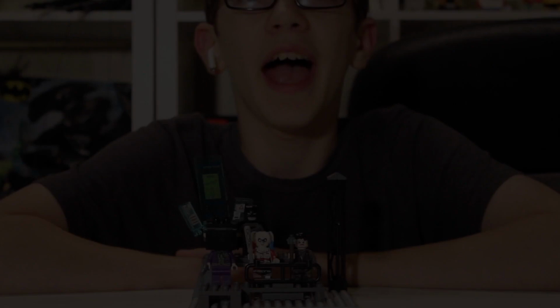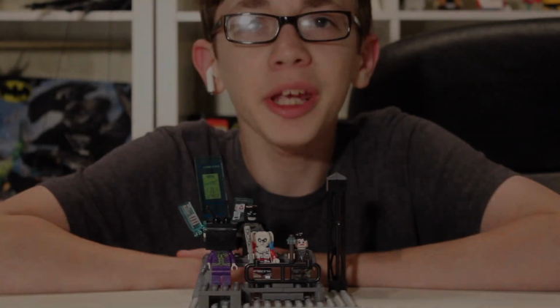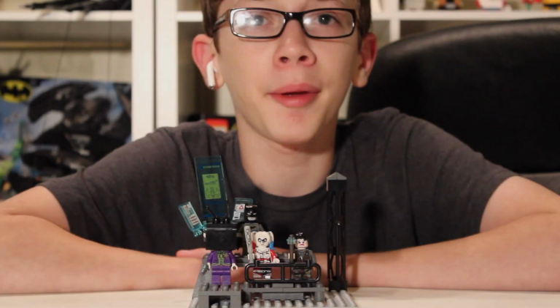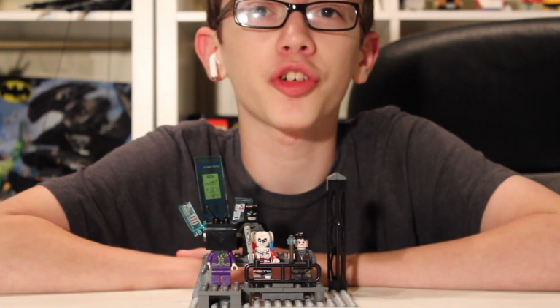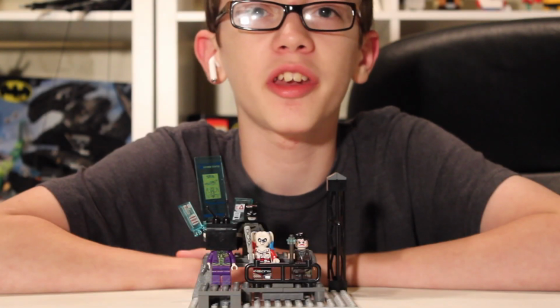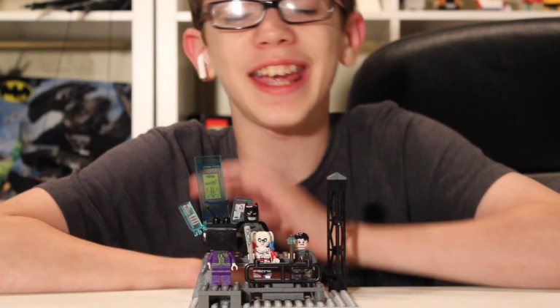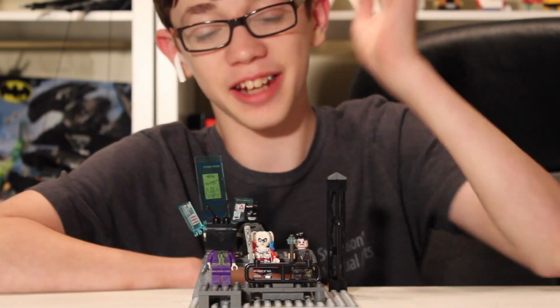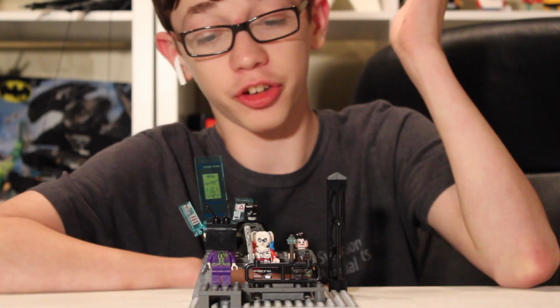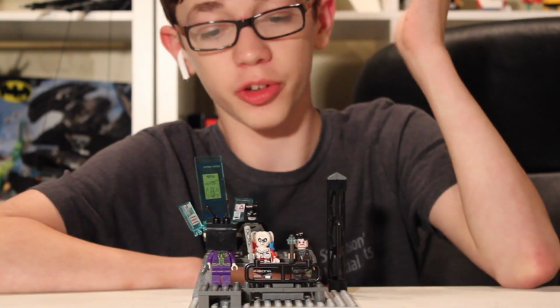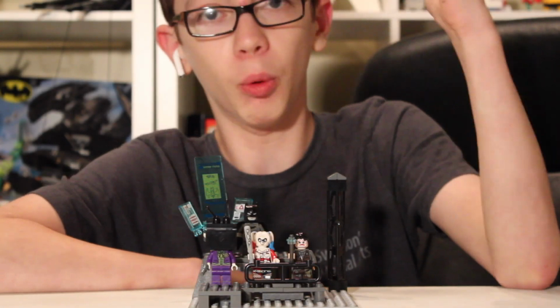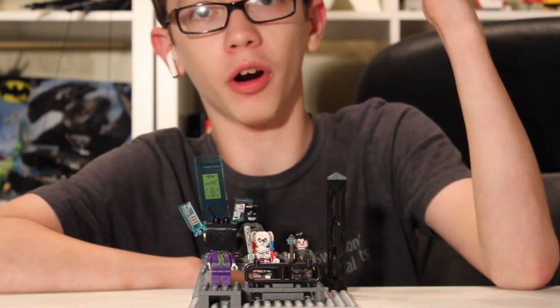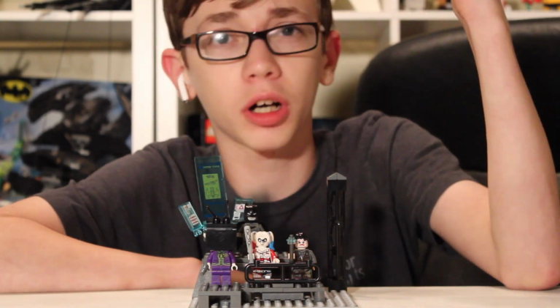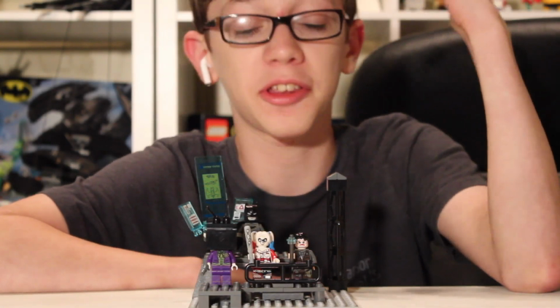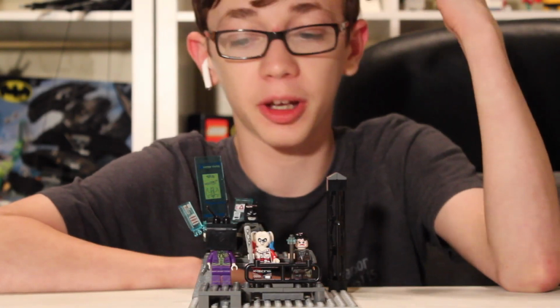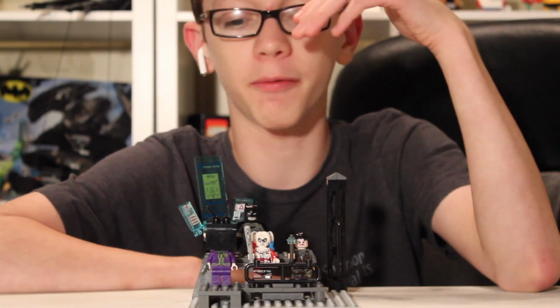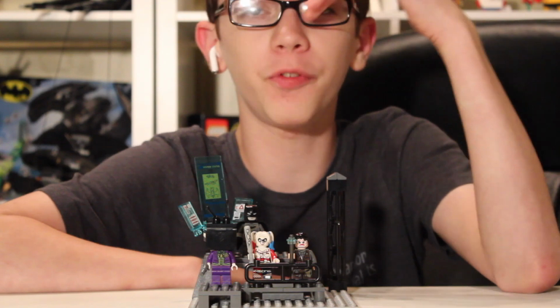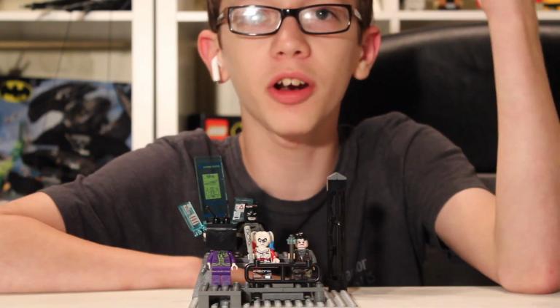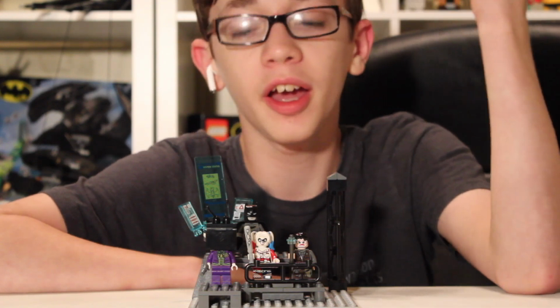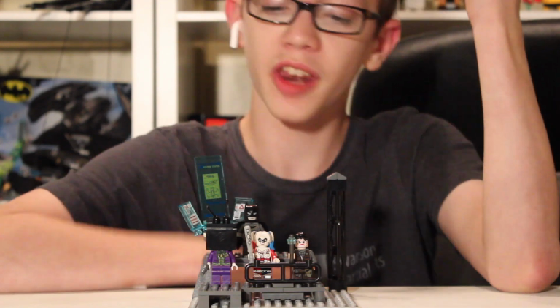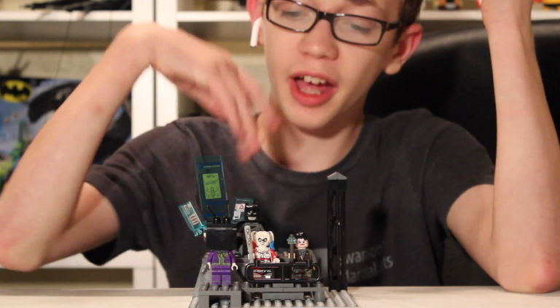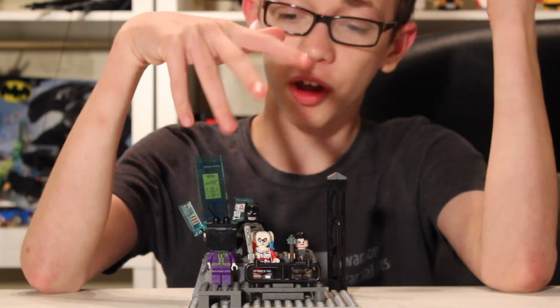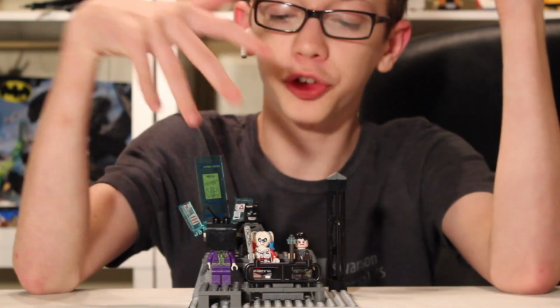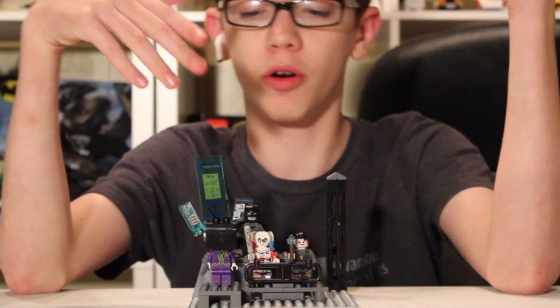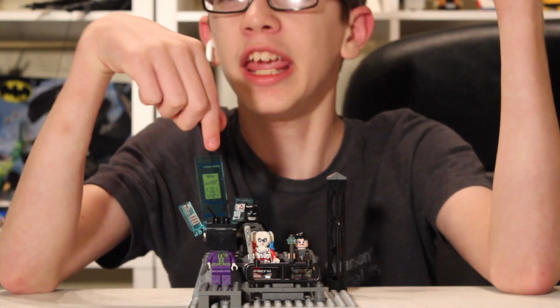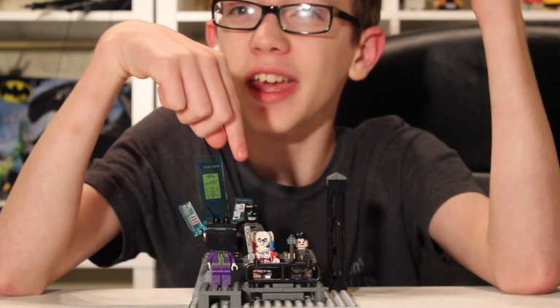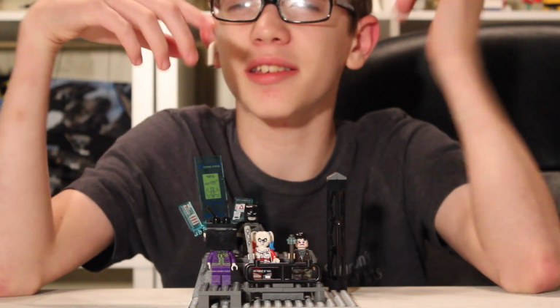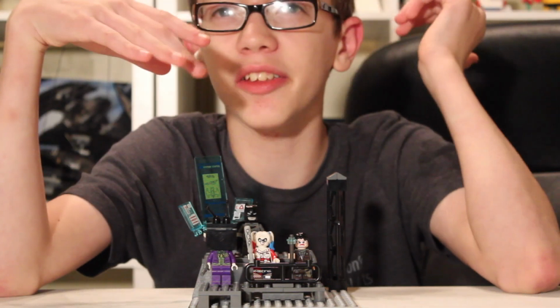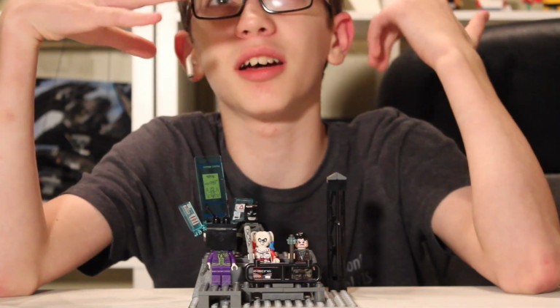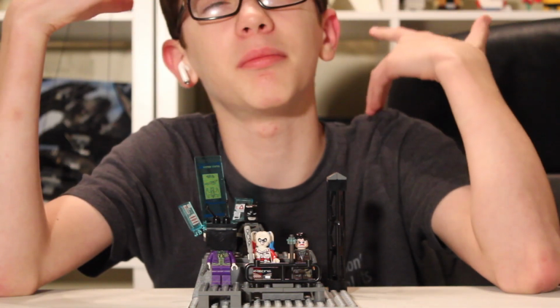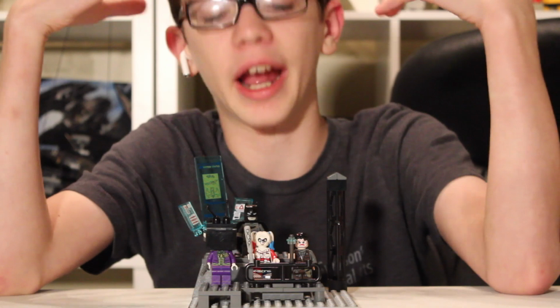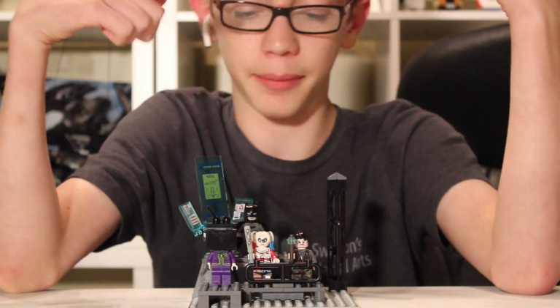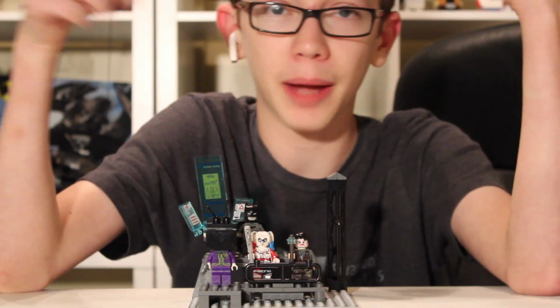Hello everybody, Cloud Moon Collections here today, and today I want to show you some more Arkham Asylum custom figures. Today we have a small Joker crew and a slightly more accurate Batman.